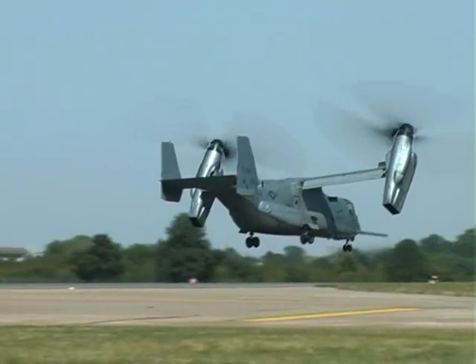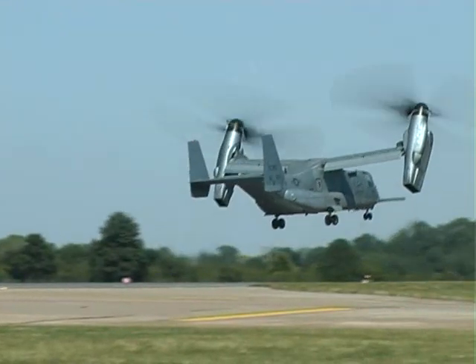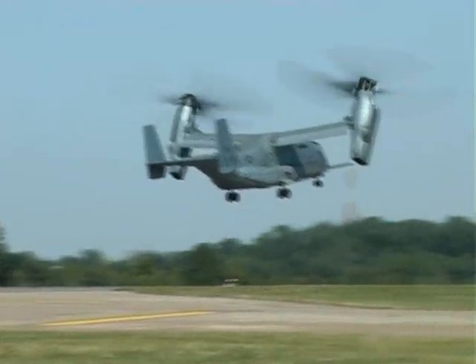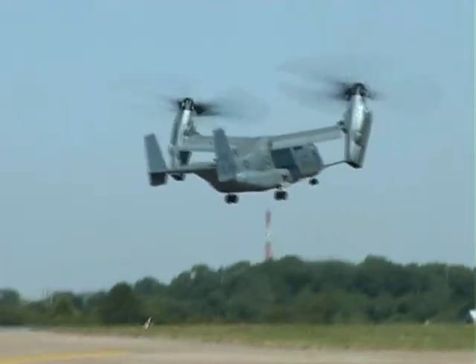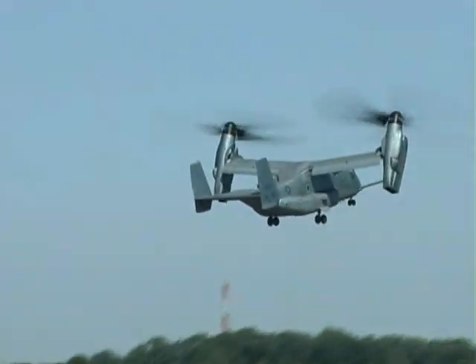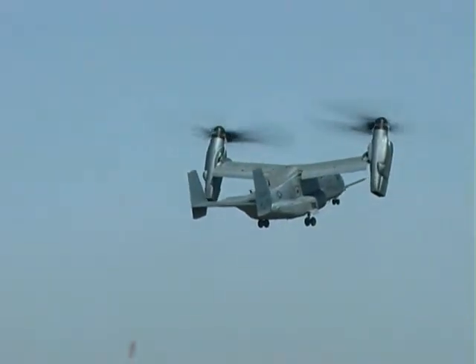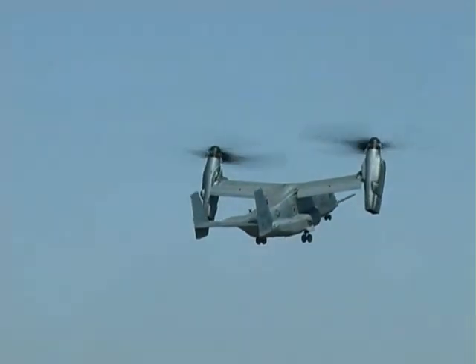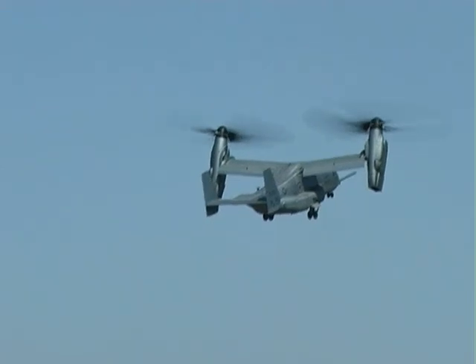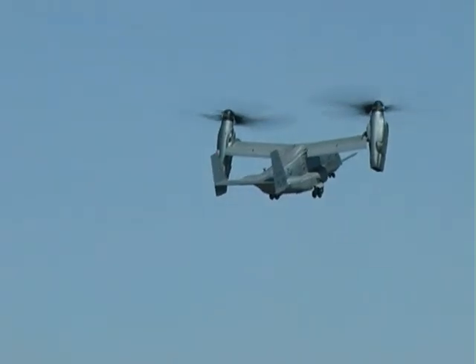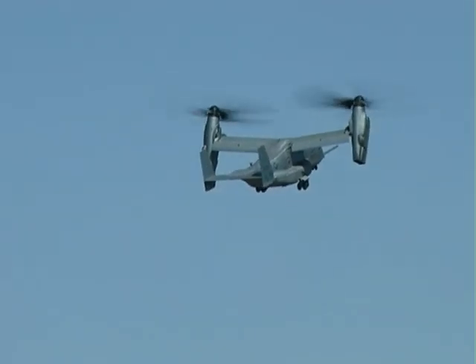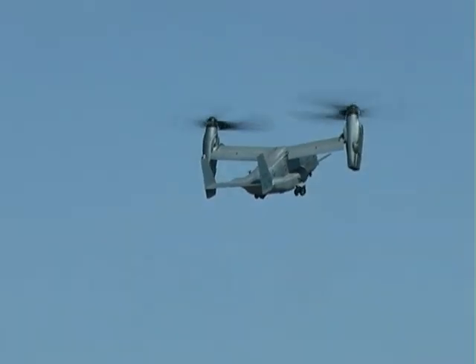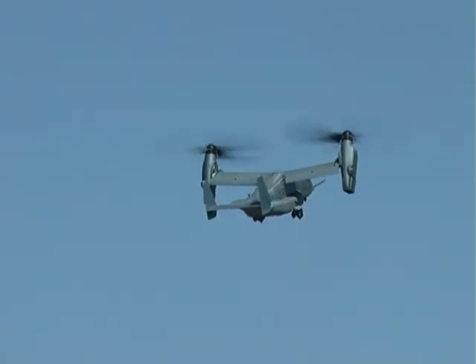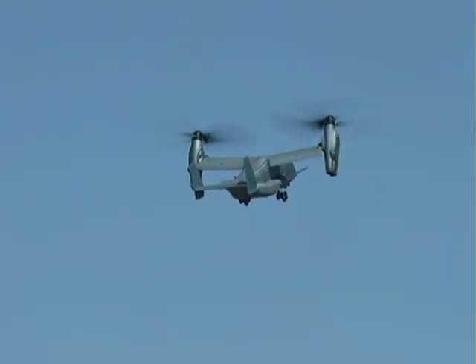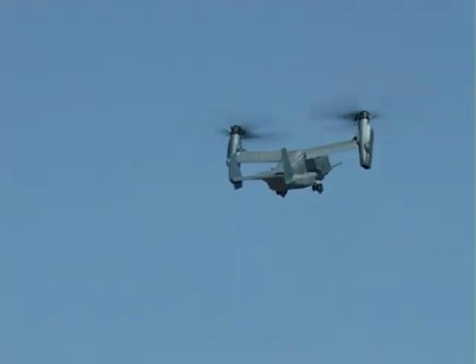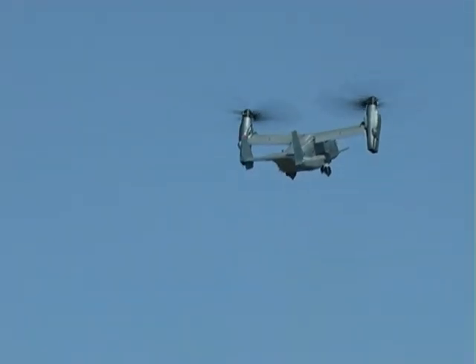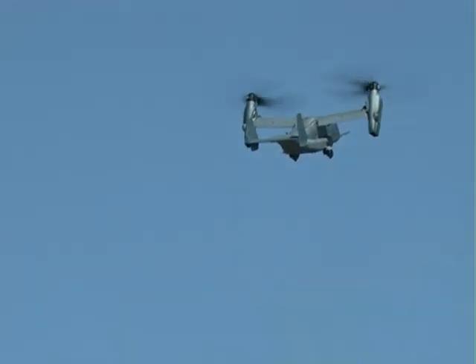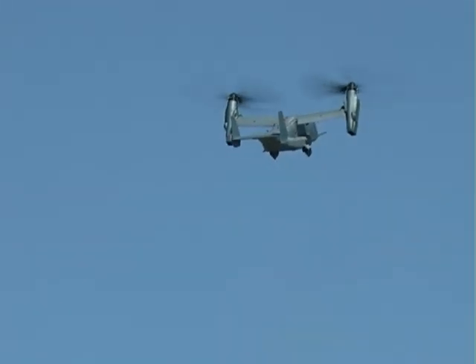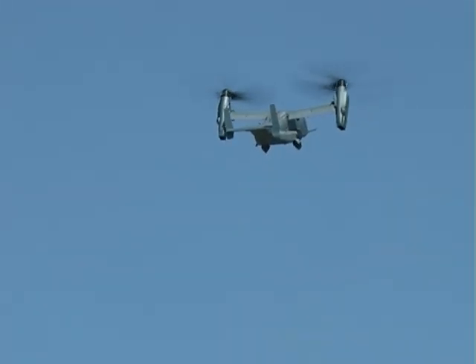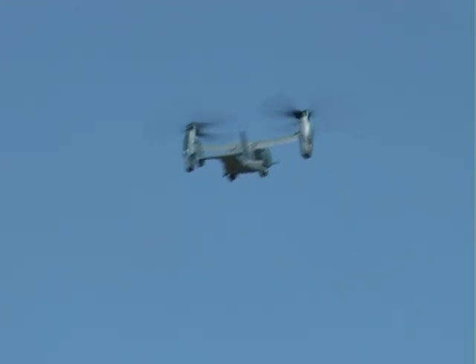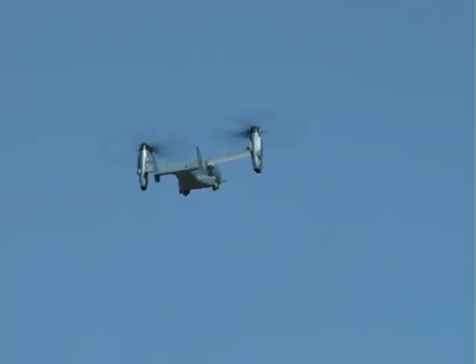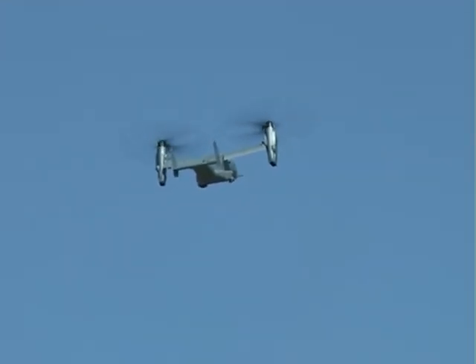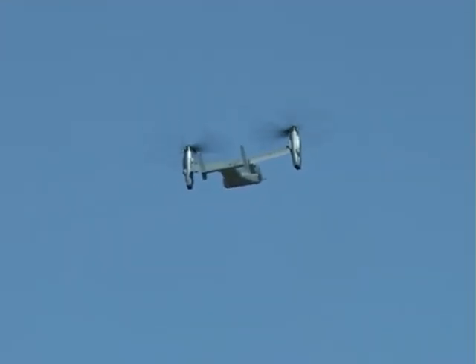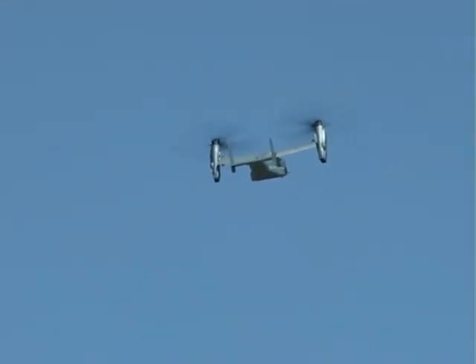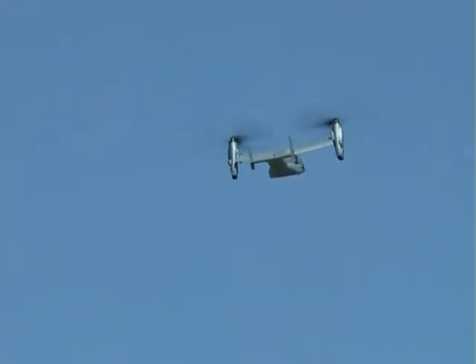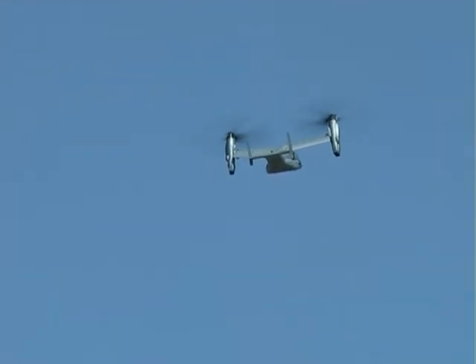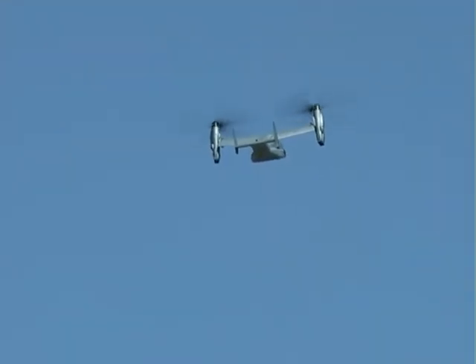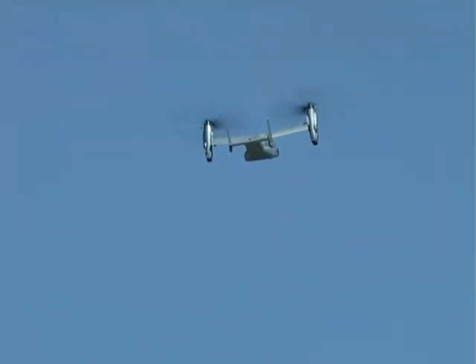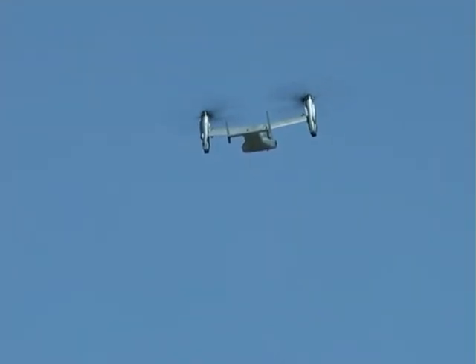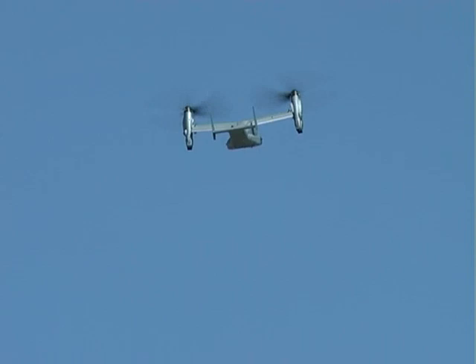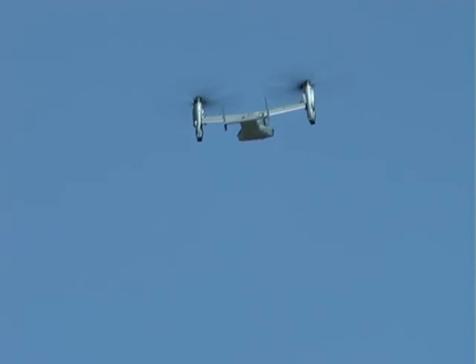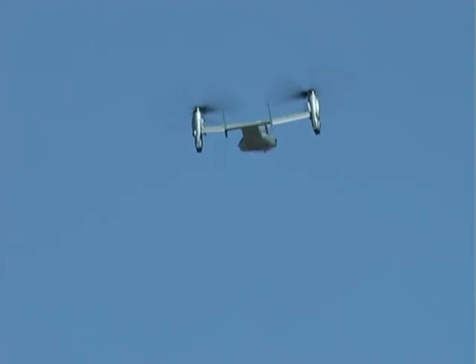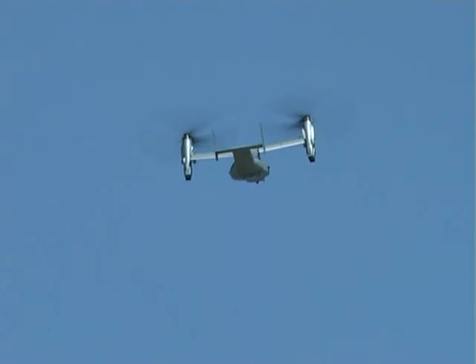This is the Bell Boeing MB-22, which is just going to take off — but actually a short and slow takeoff. Now, as it gets airborne, you see the maximum power of those big engines.